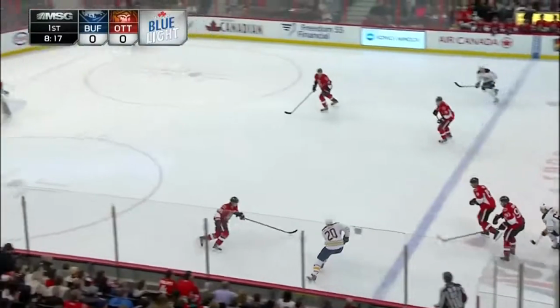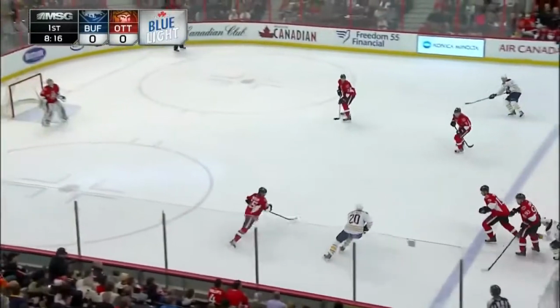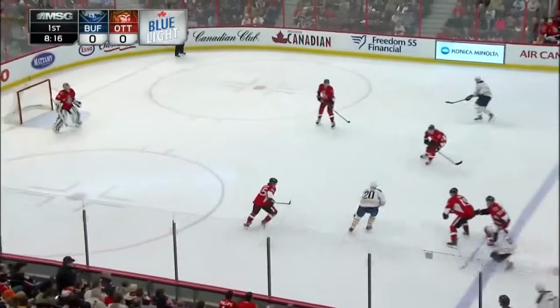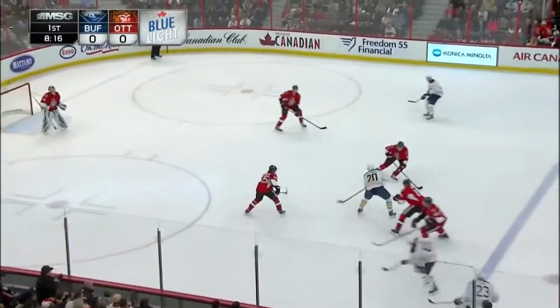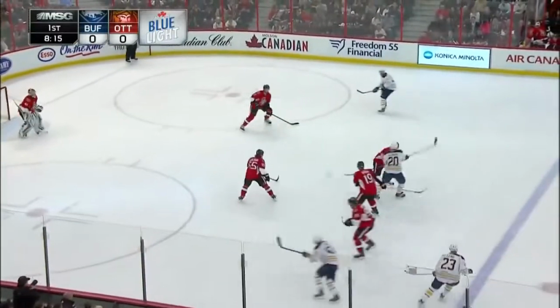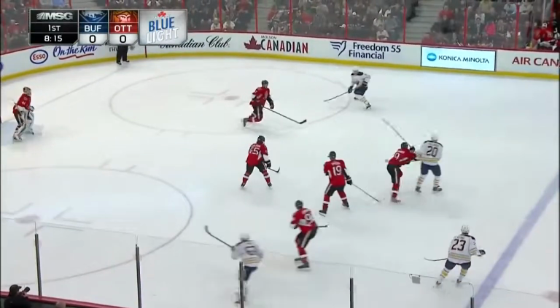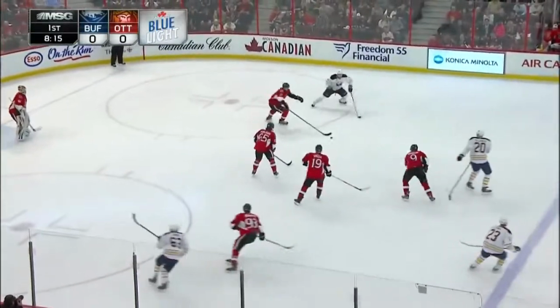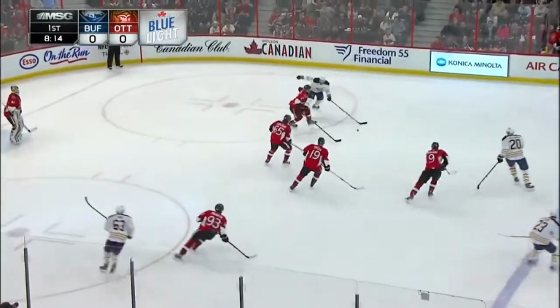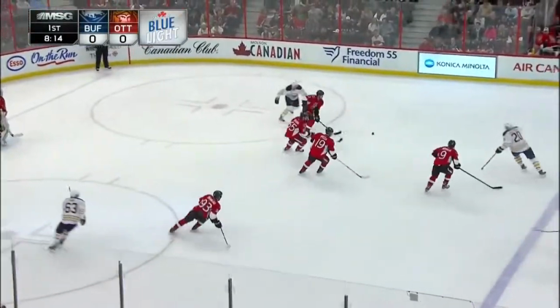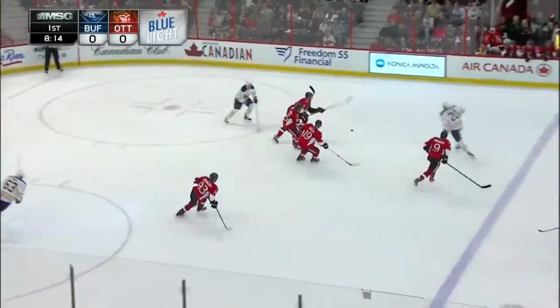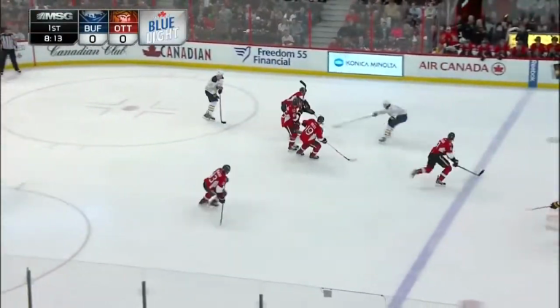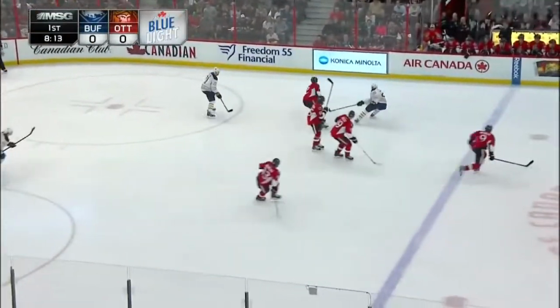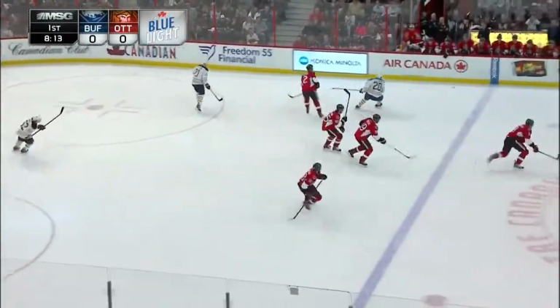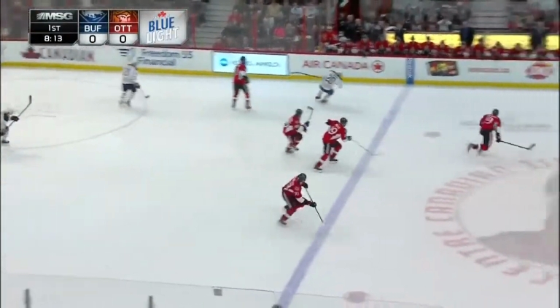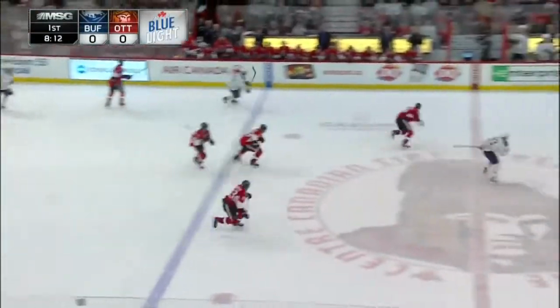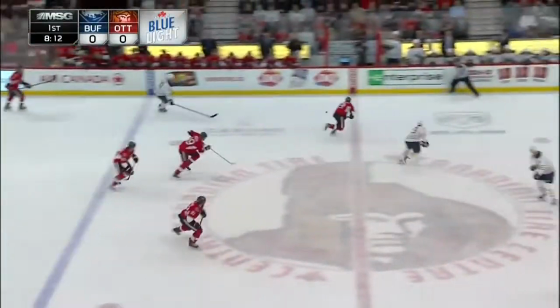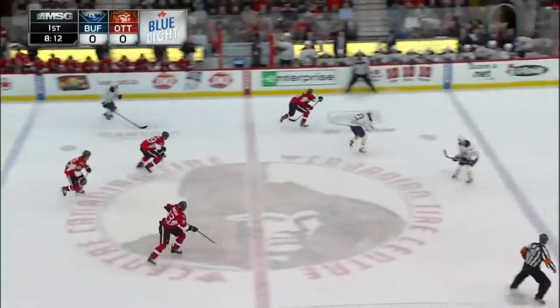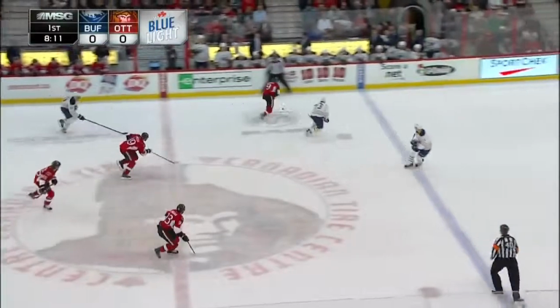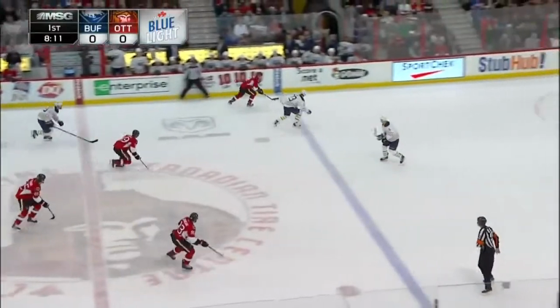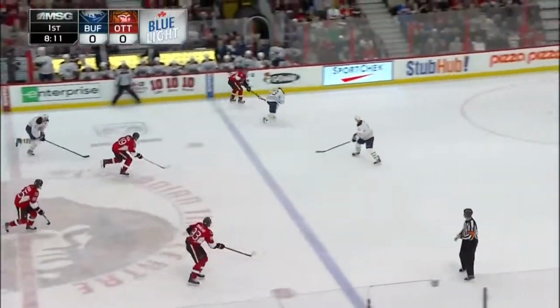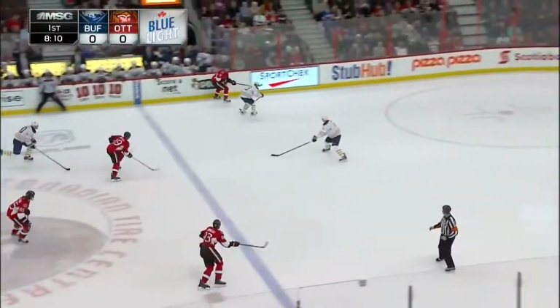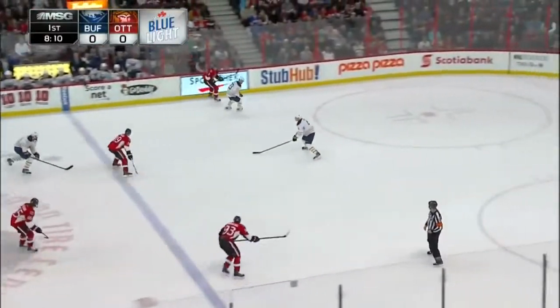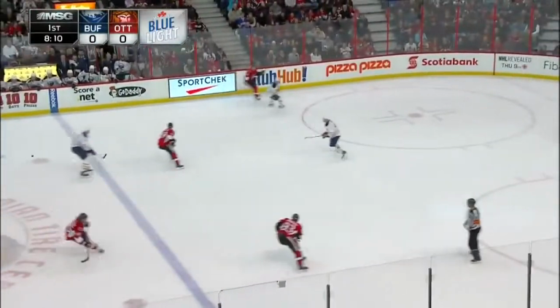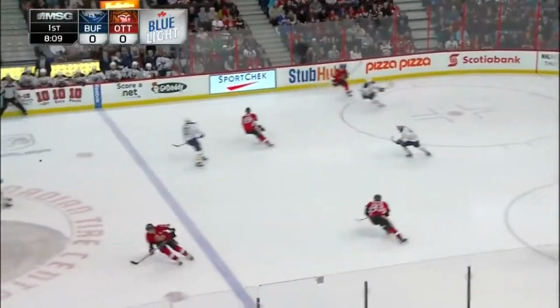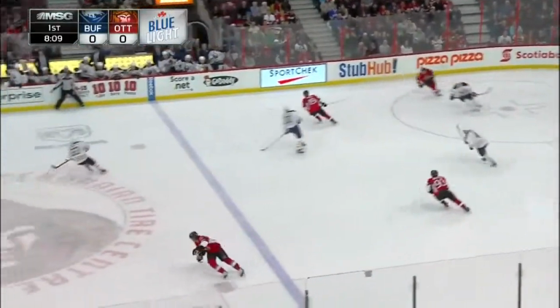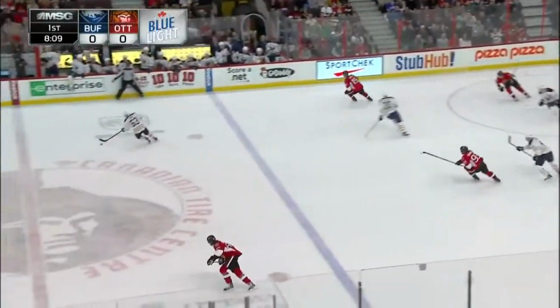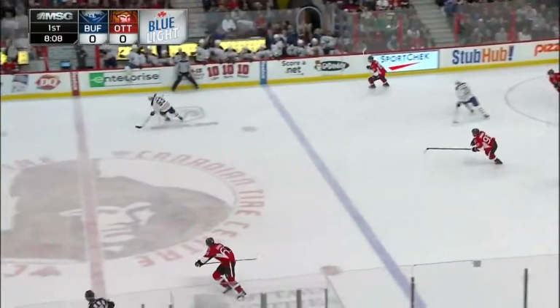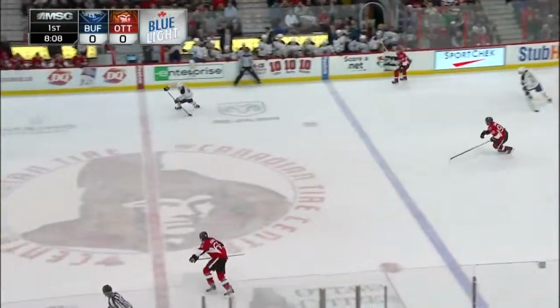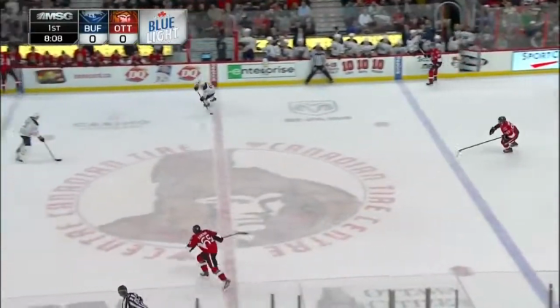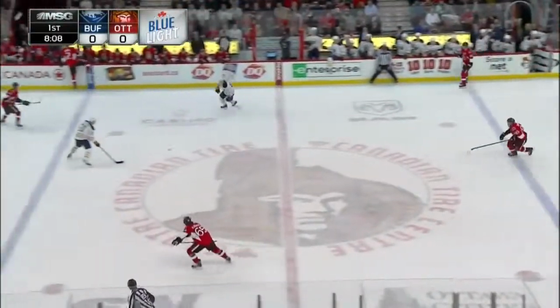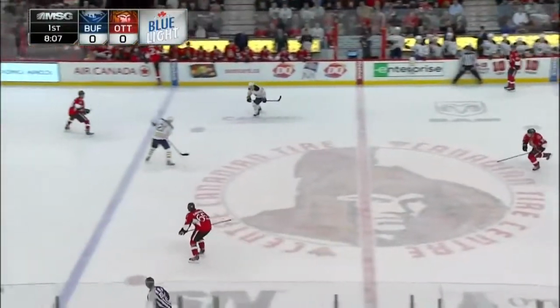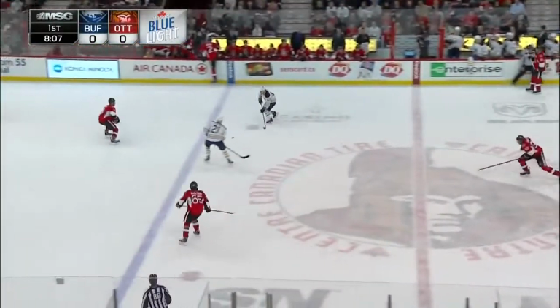Senators with Jason Spezza and company trying to crack this Buffalo lineup, scoreless in the first period, out with McCulloch and Zibanejad. Here comes Talinder, he's in over the Ottawa line trying to play it to the far side. That's intercepted and back the other way comes McCulloch, in over the Sabres line, and he's turned back.